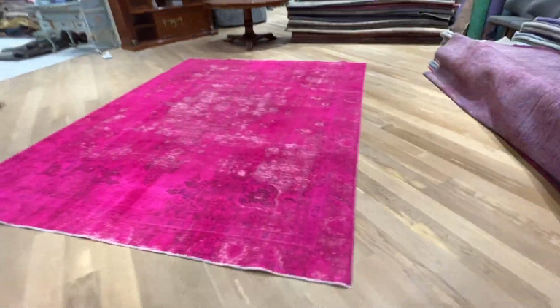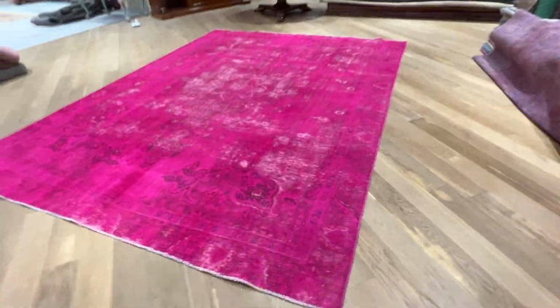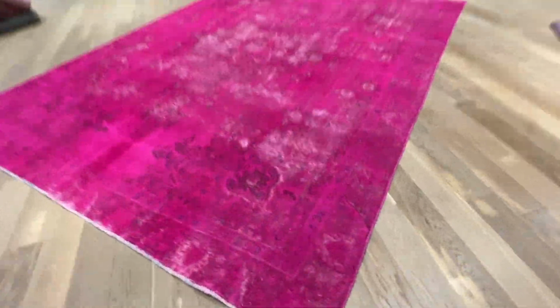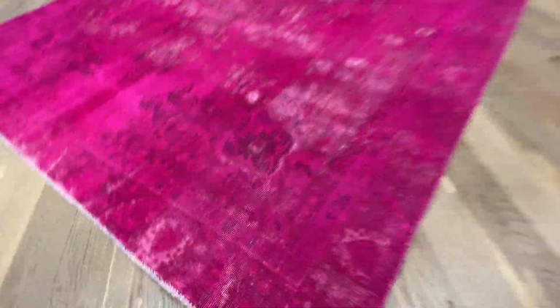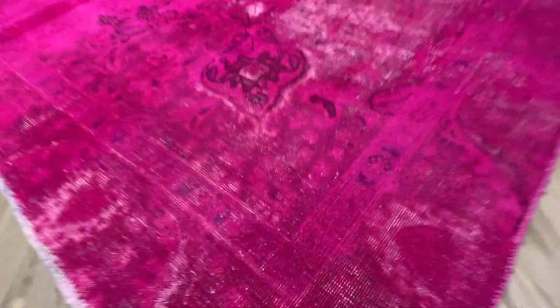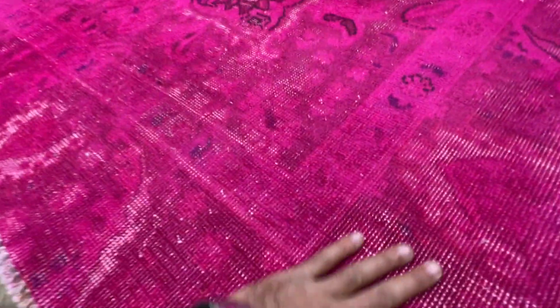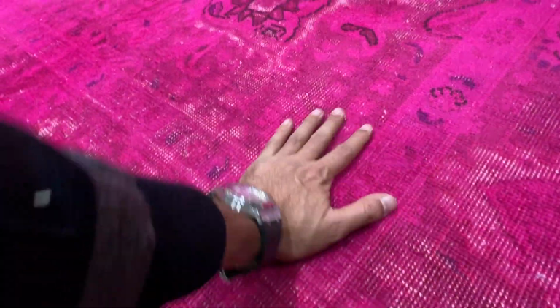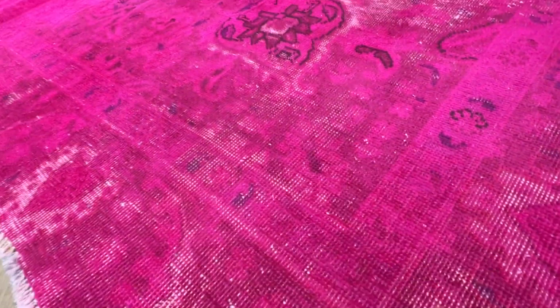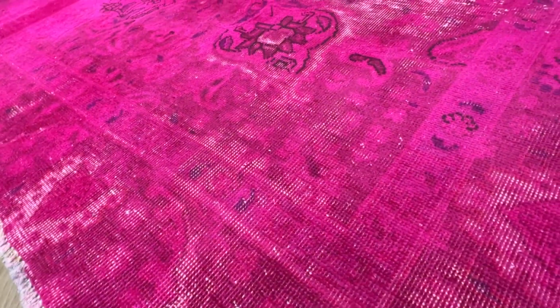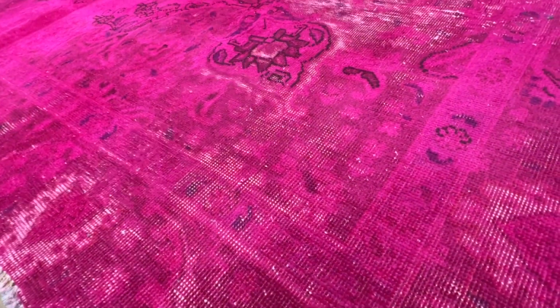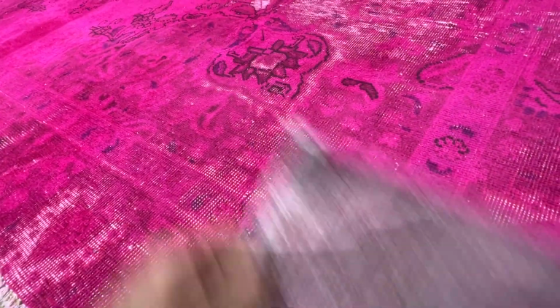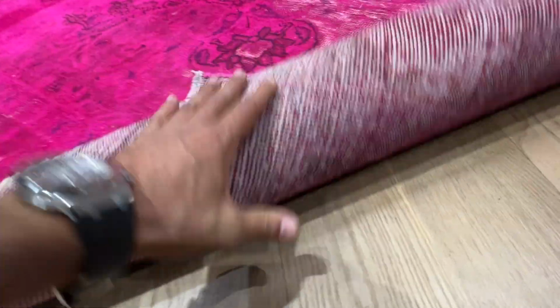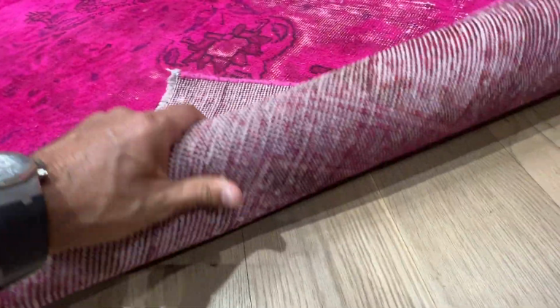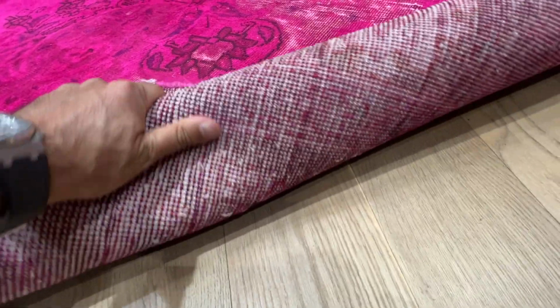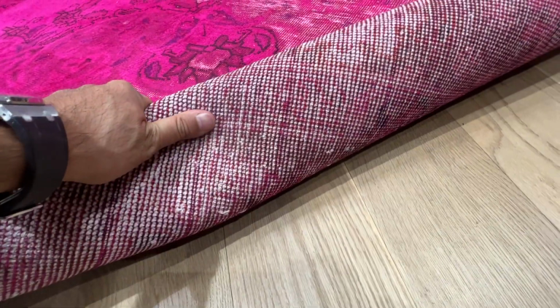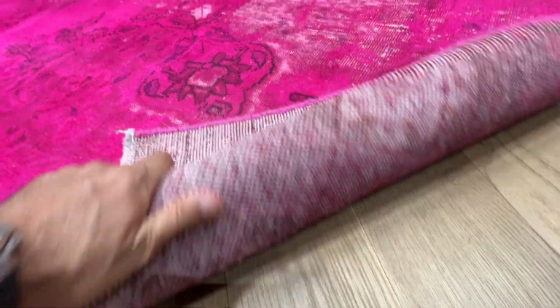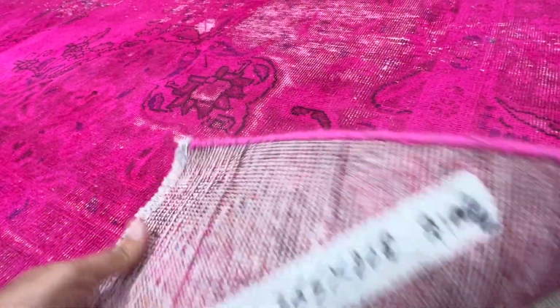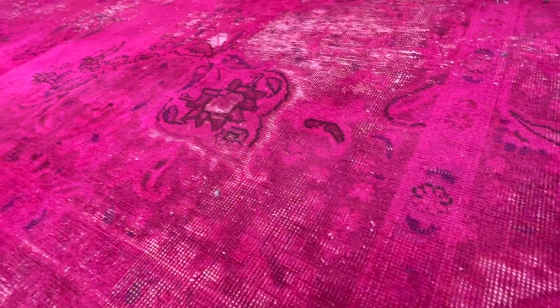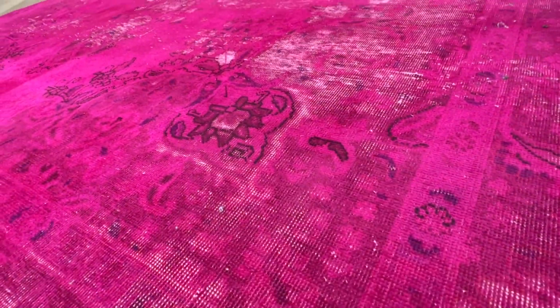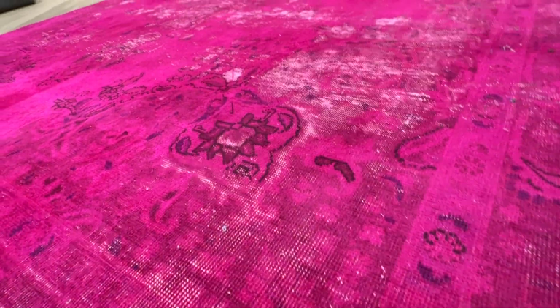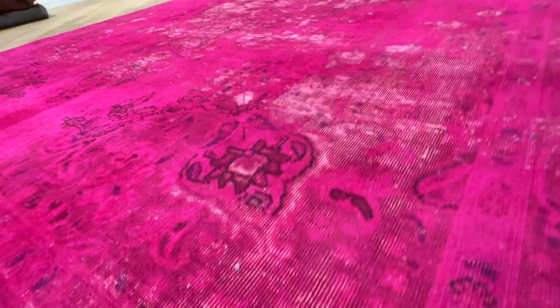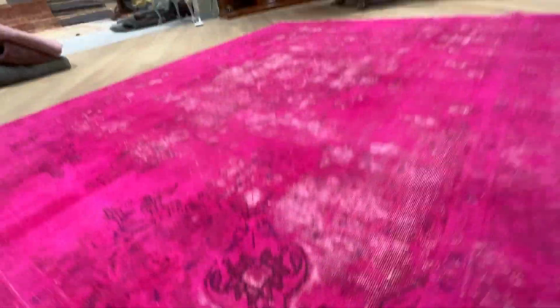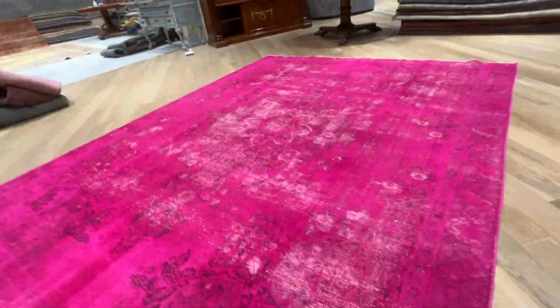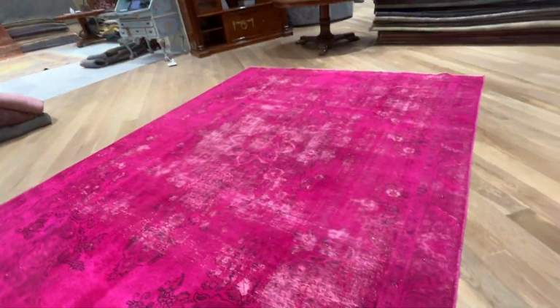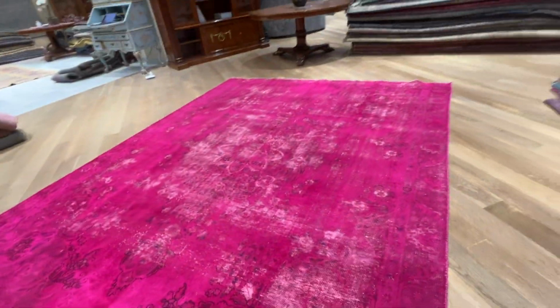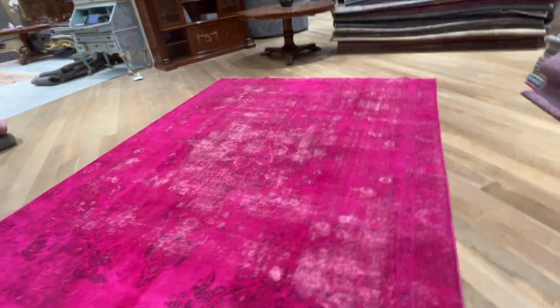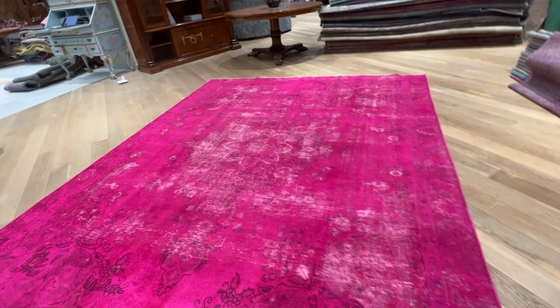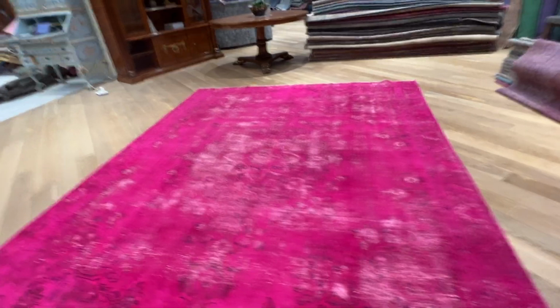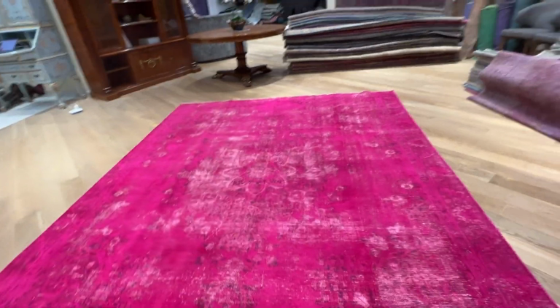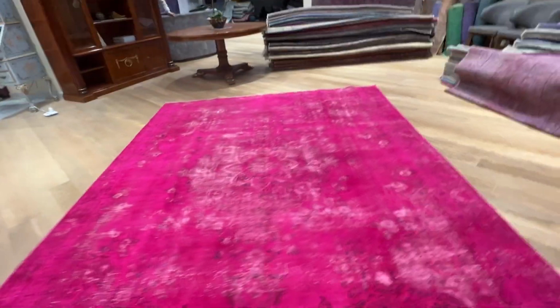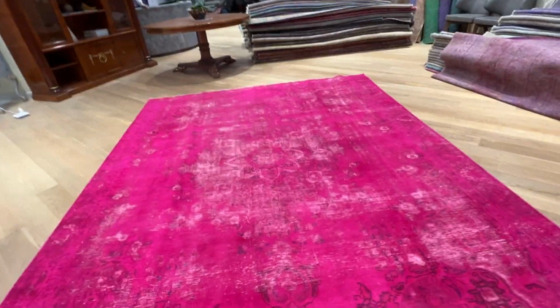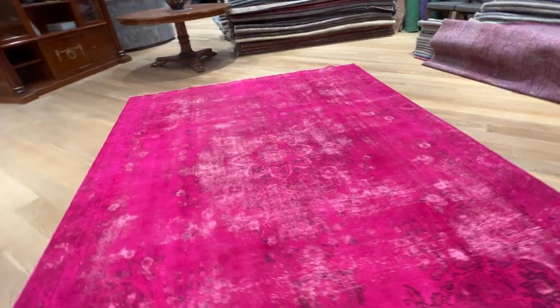It's in excellent condition. The feel and touch of this carpet is excellent. On the back you can see the very high quality Persian handmade knots. It may not be a perfect rectangle, but this is a handmade carpet — a carpet of age.